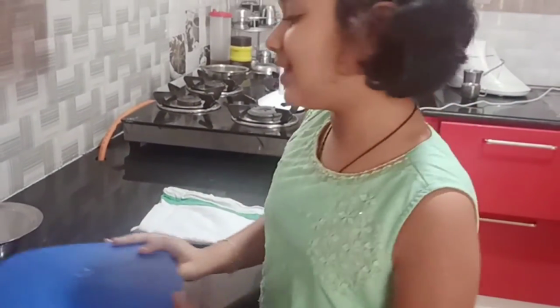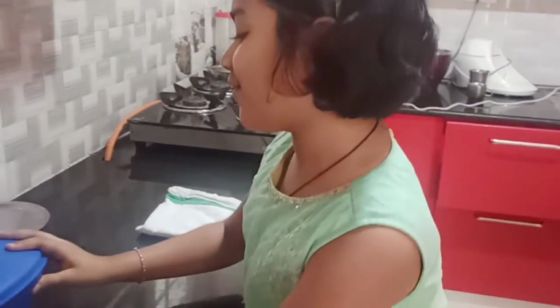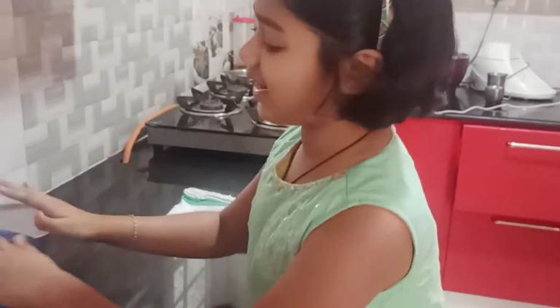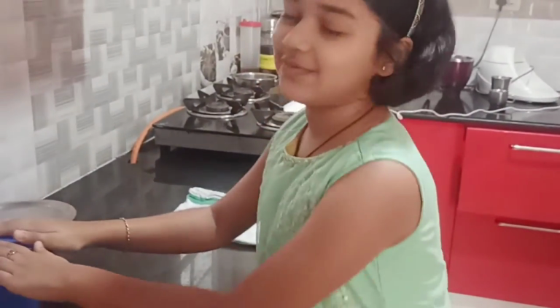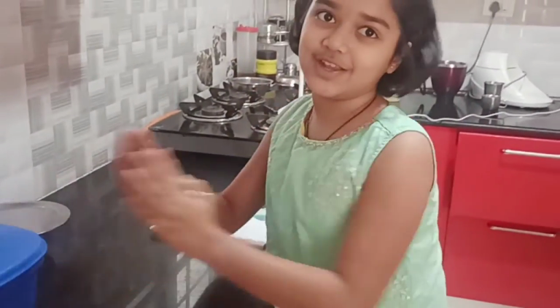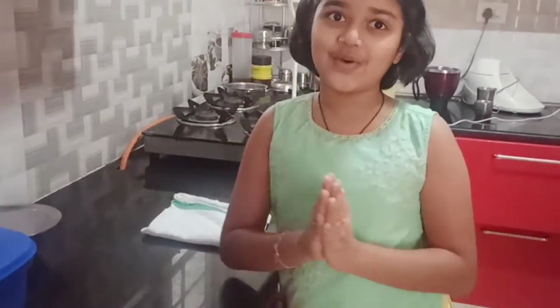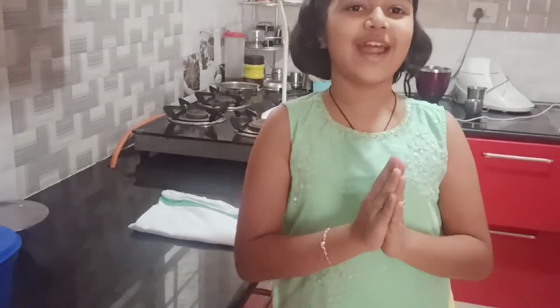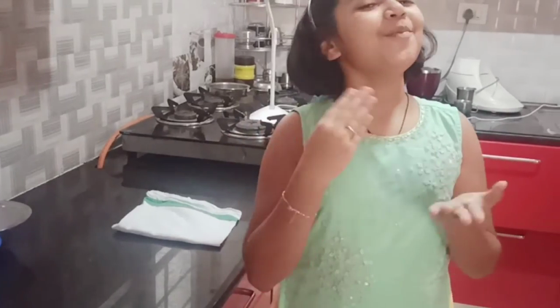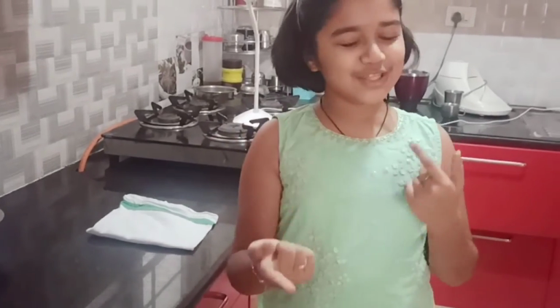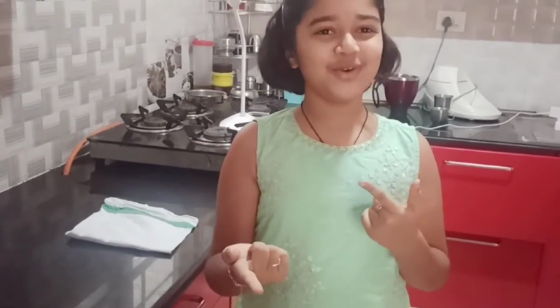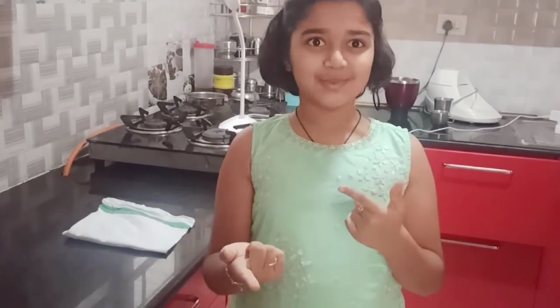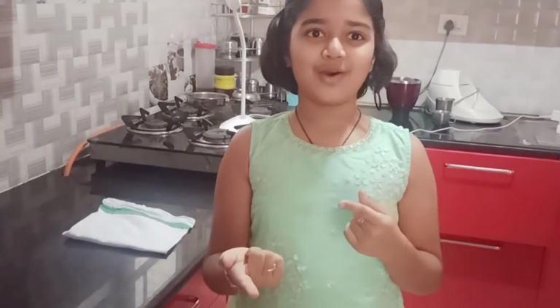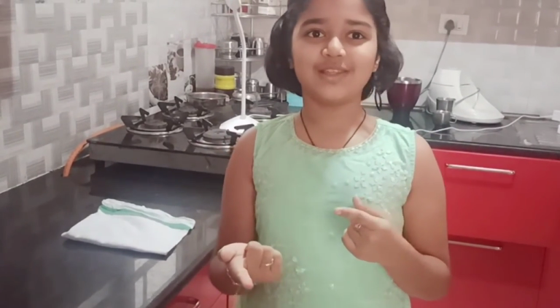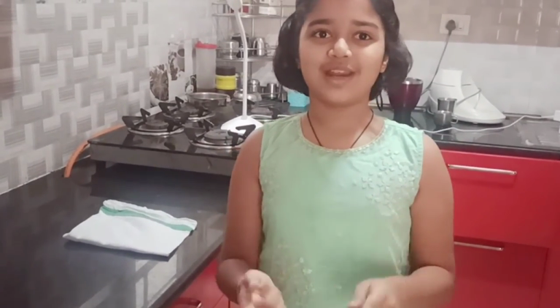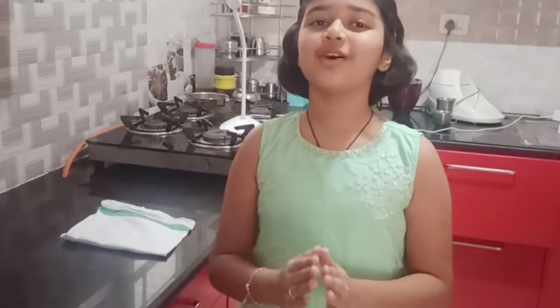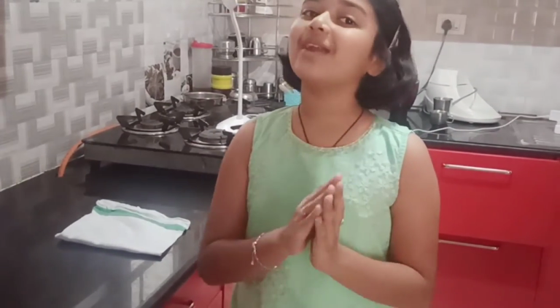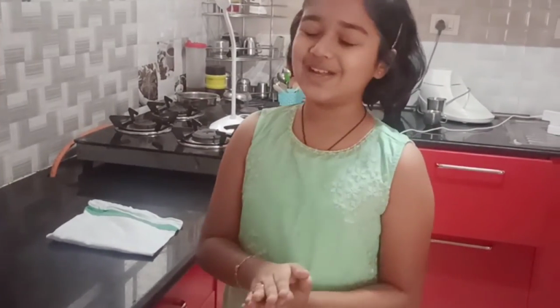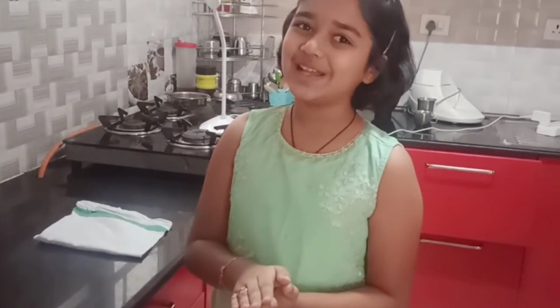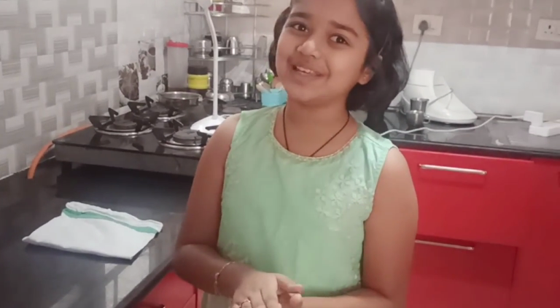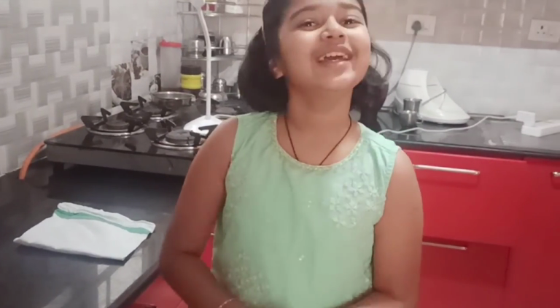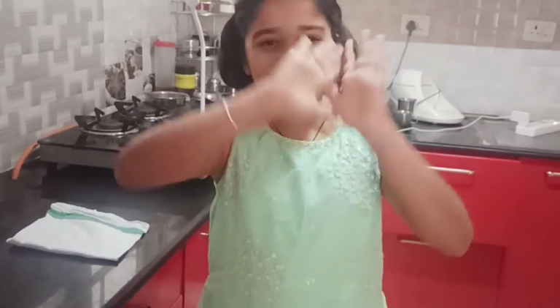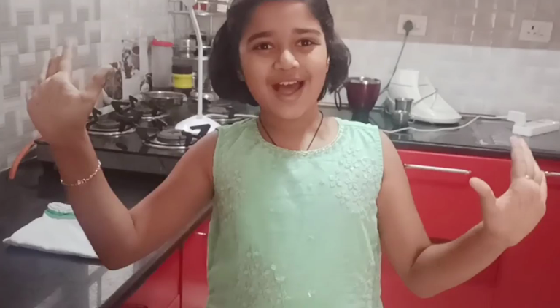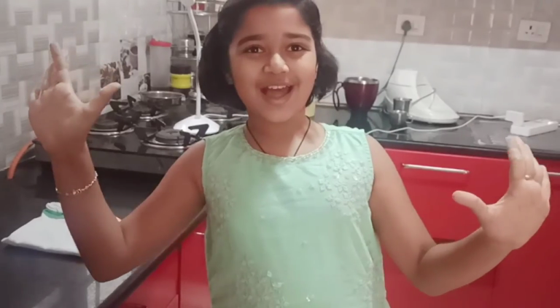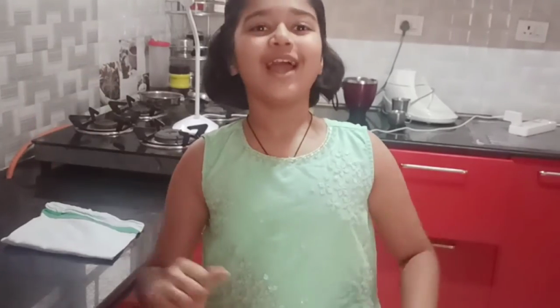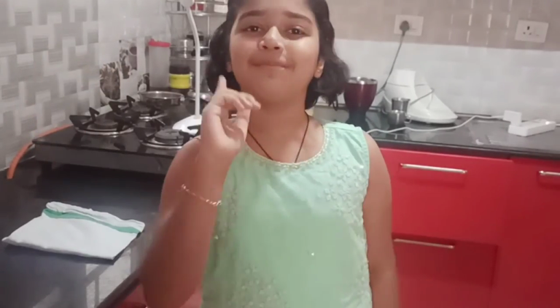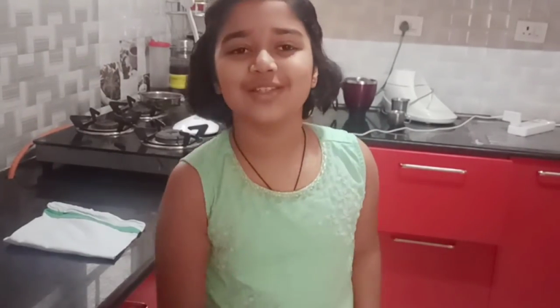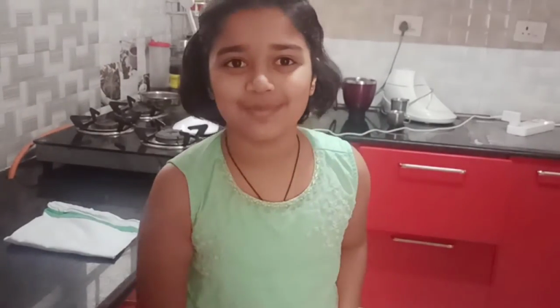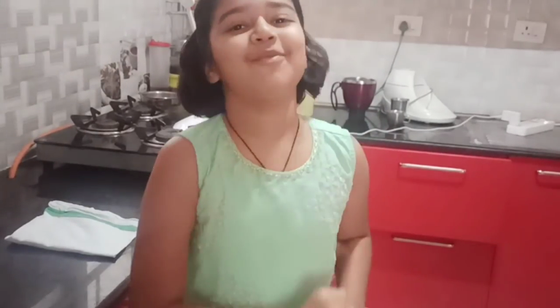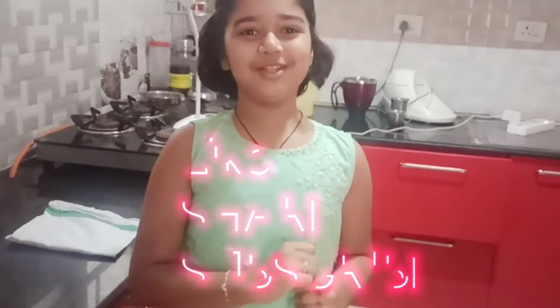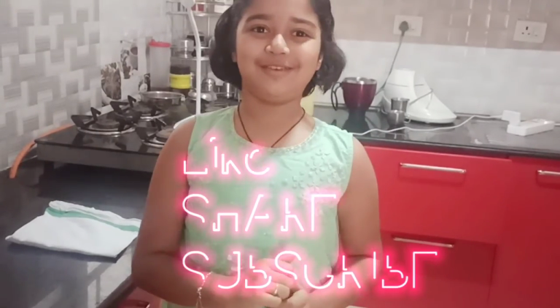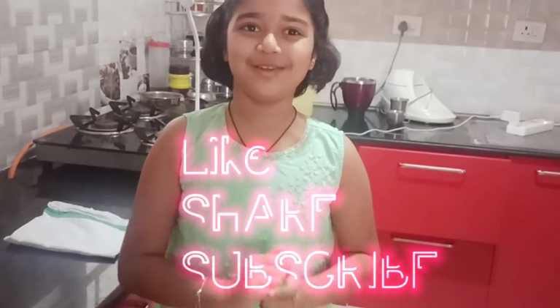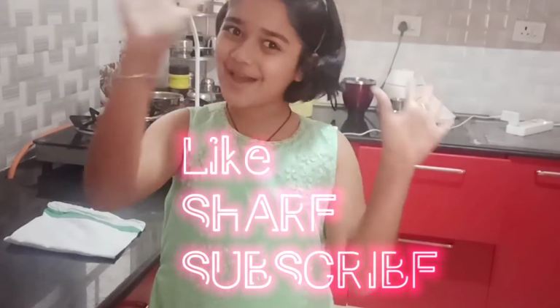This is it for today's video. Please do eat sprouts because they are really healthy. Goodbye and please do subscribe to my channel. Goodbye.